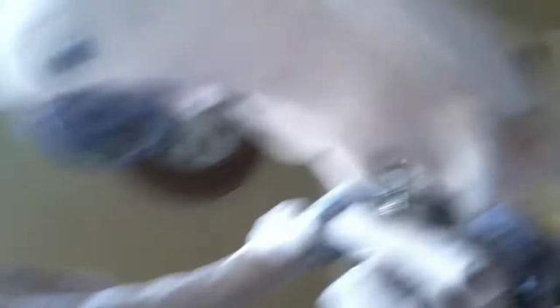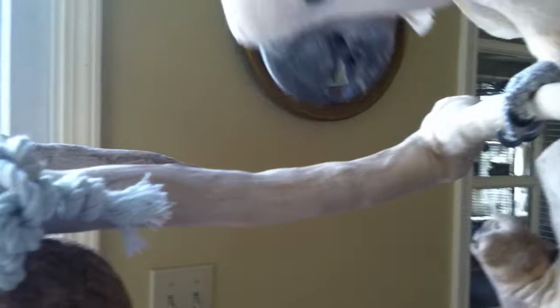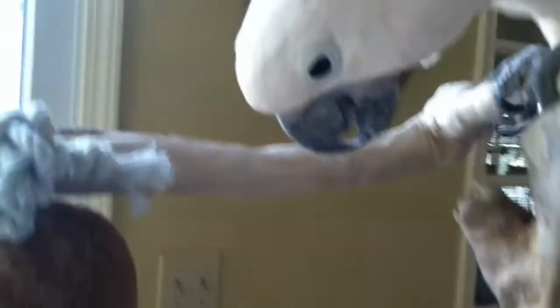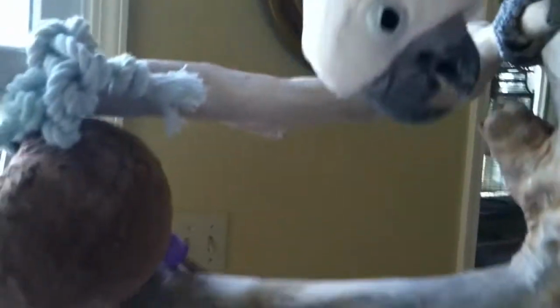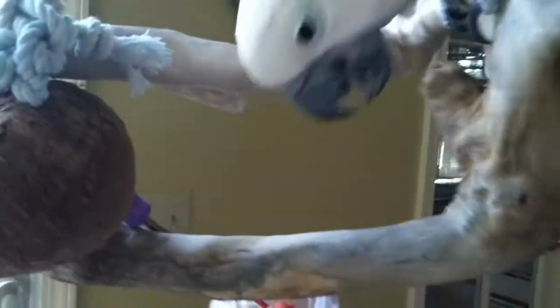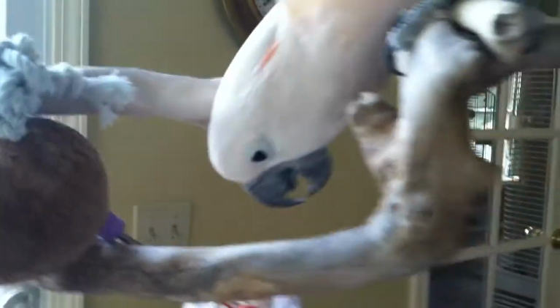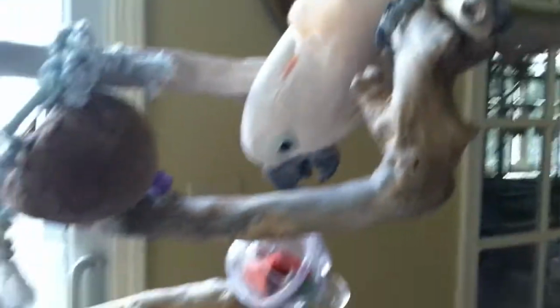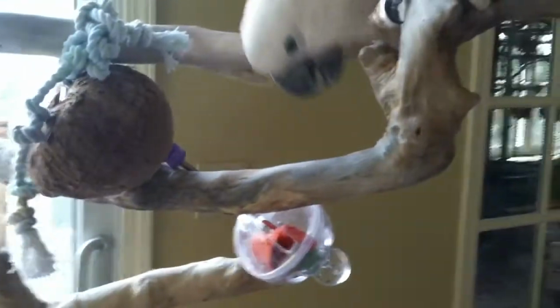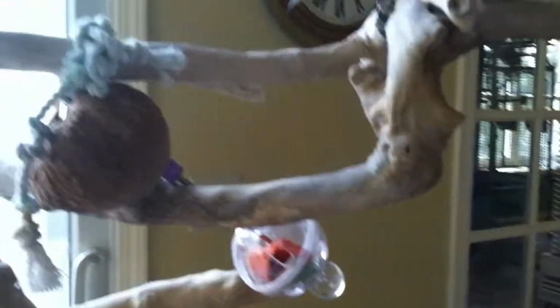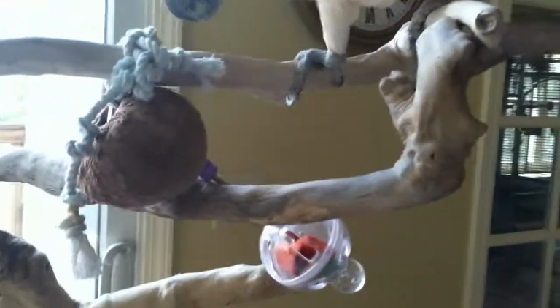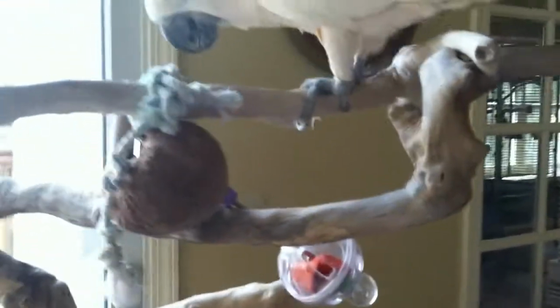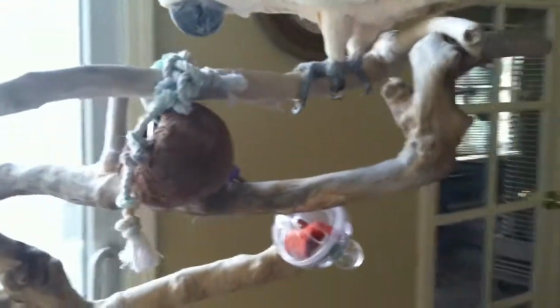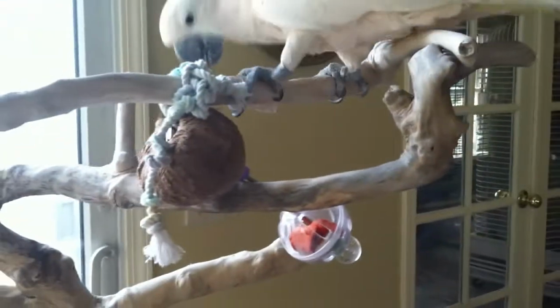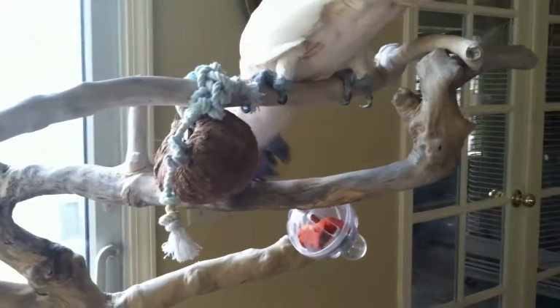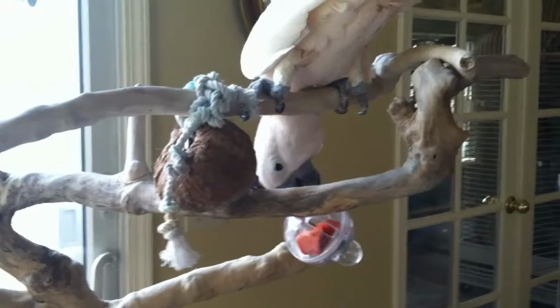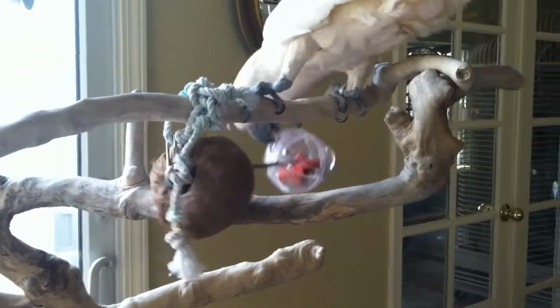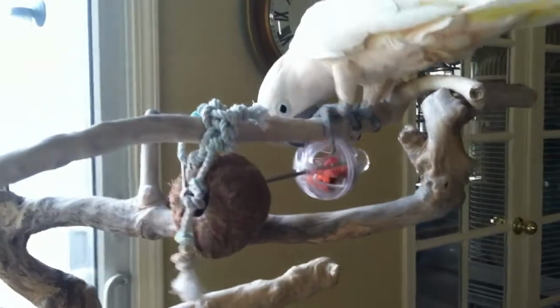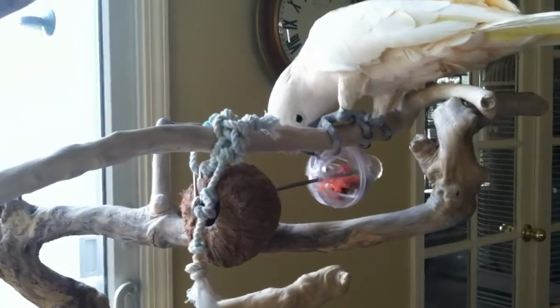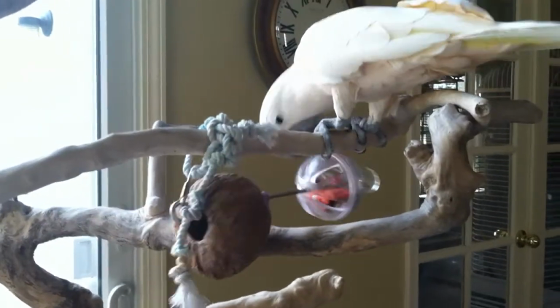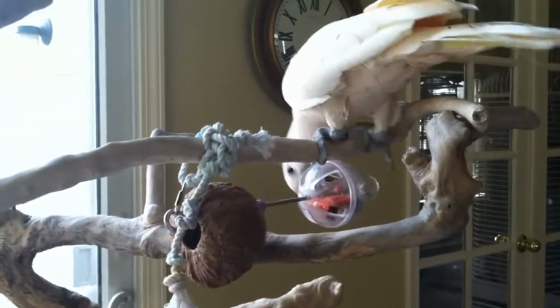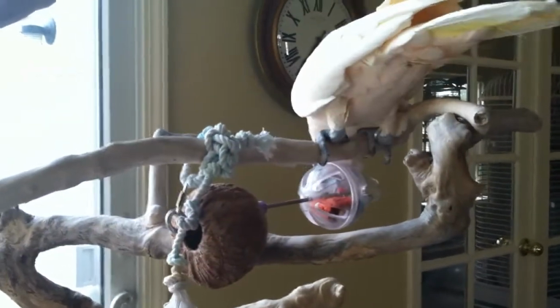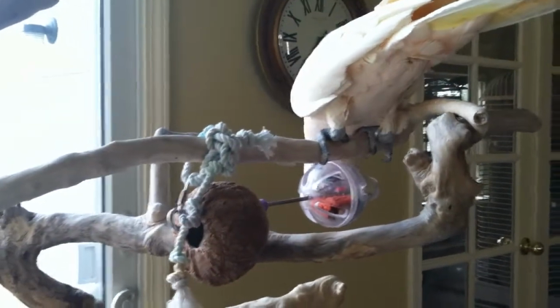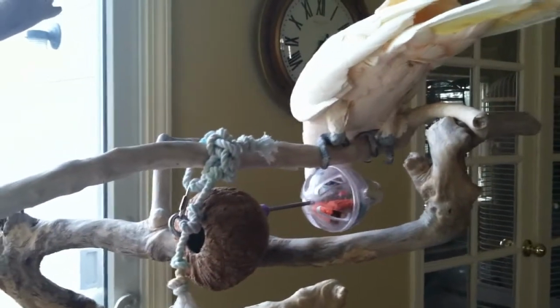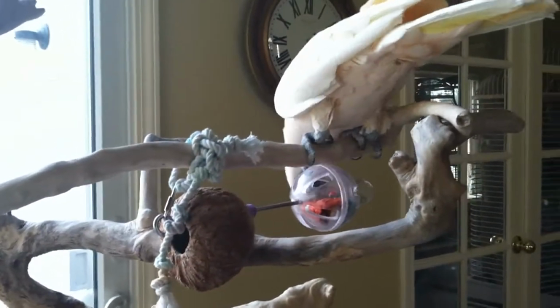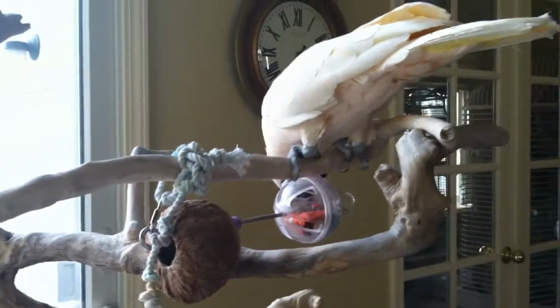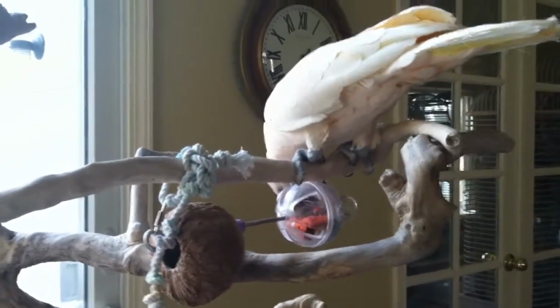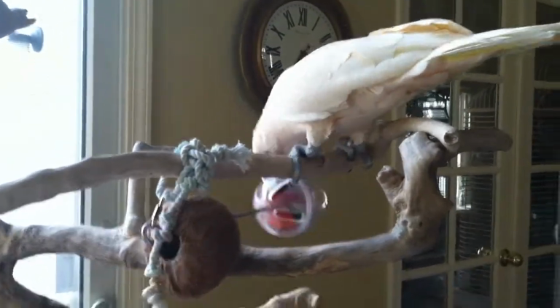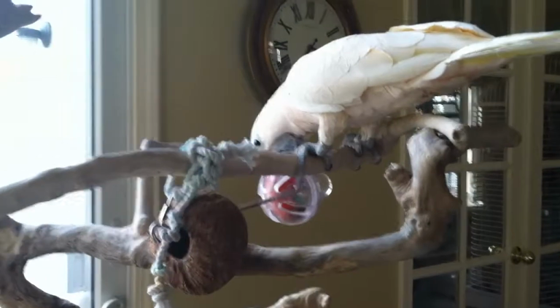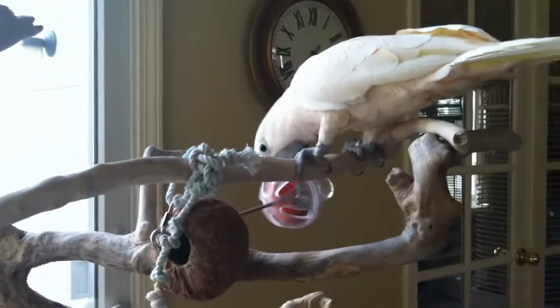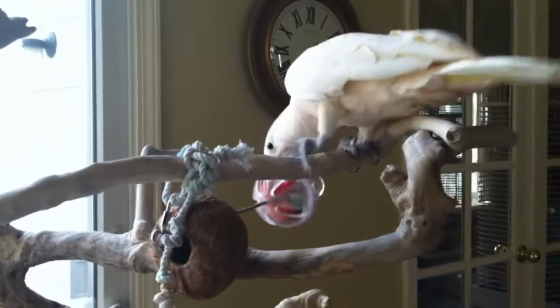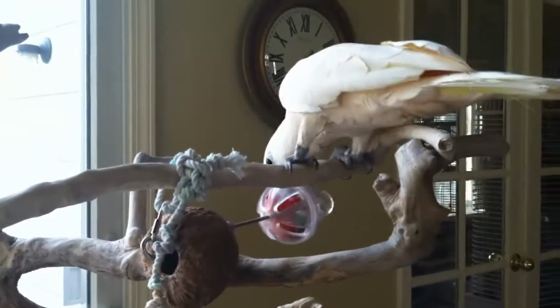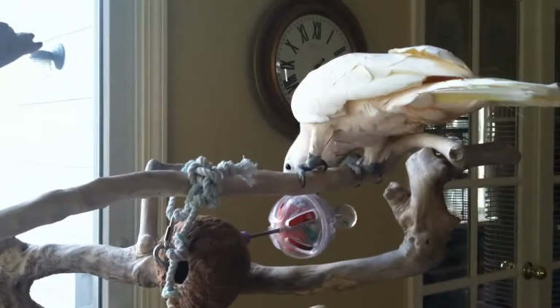Peach, can you get it? This bird toy keeps me entertained for quite some time. It's a great investment, the Buffet Bird Ball.